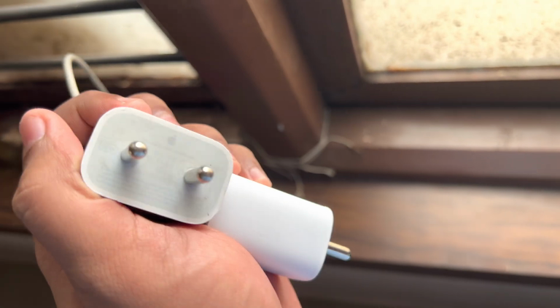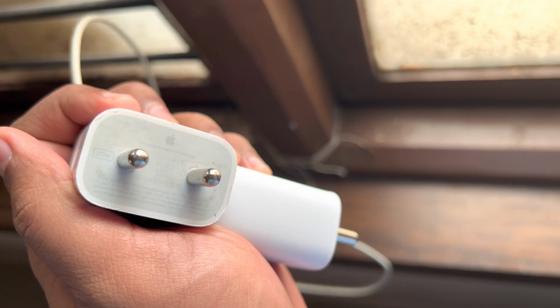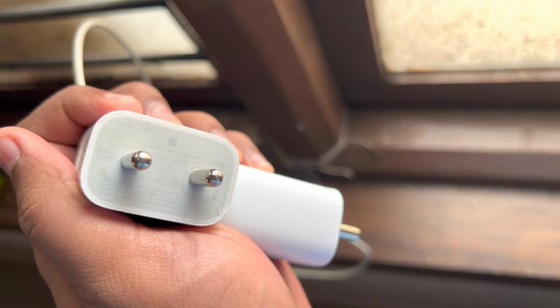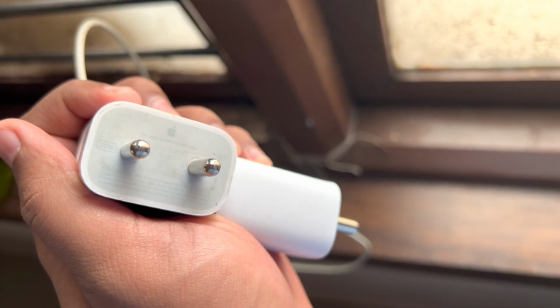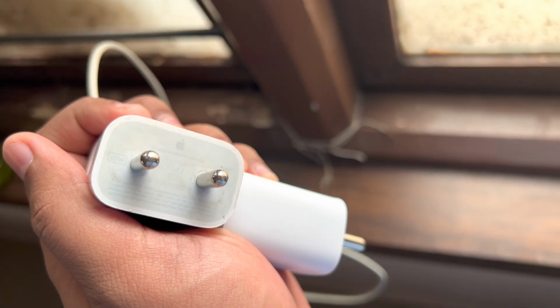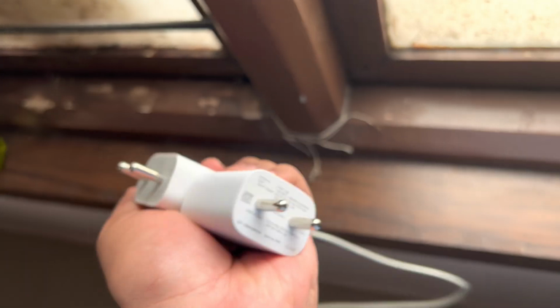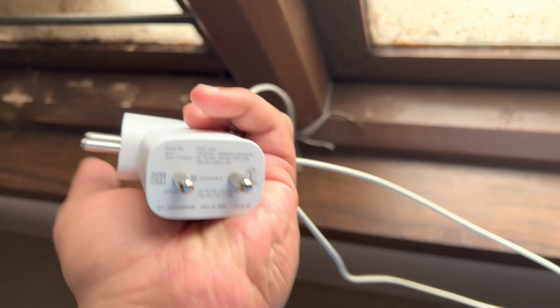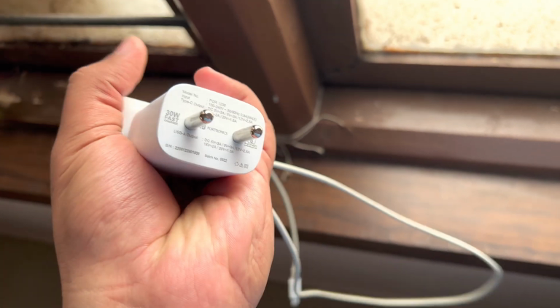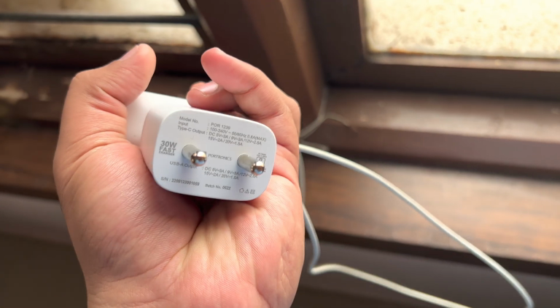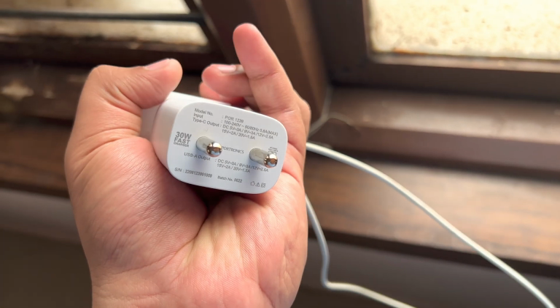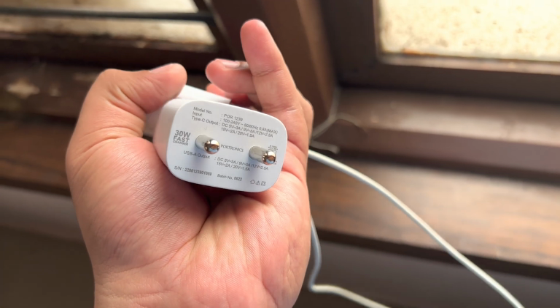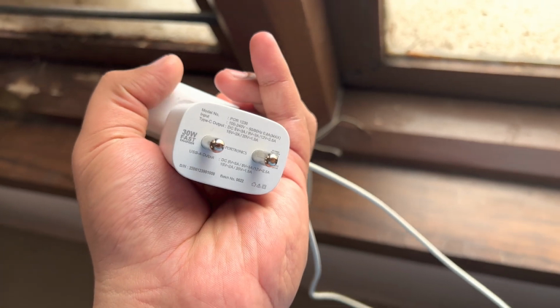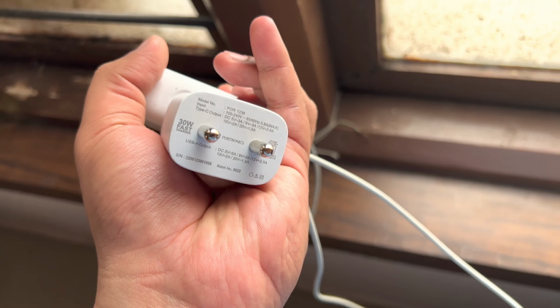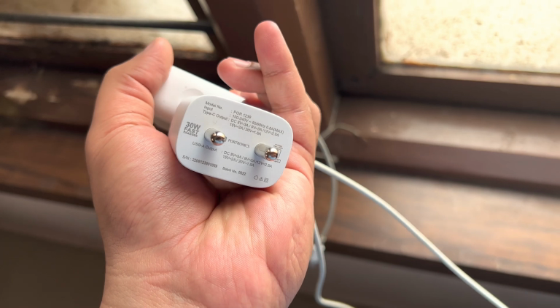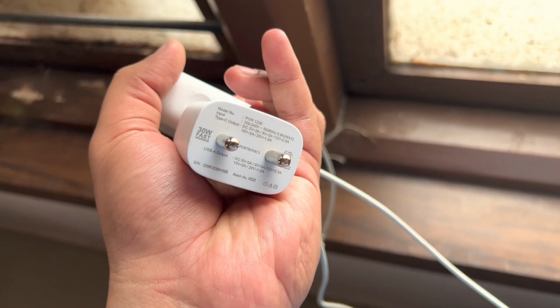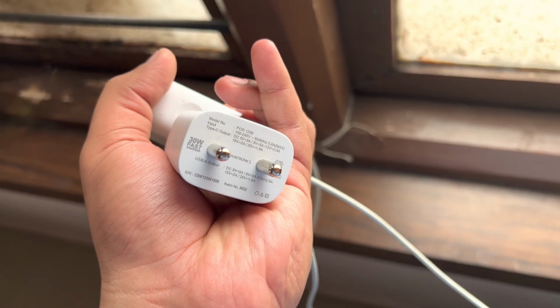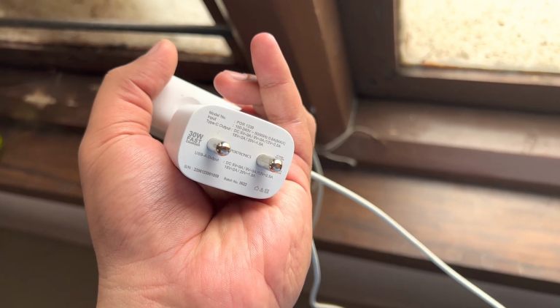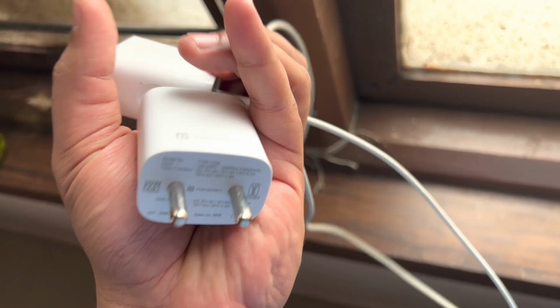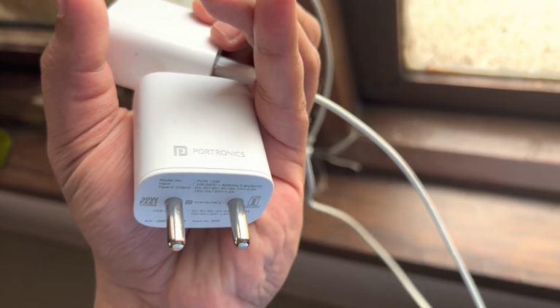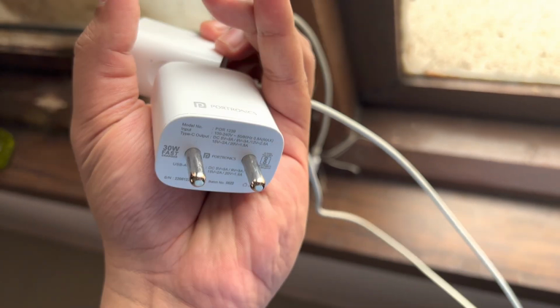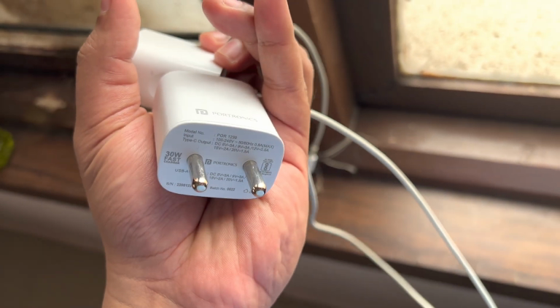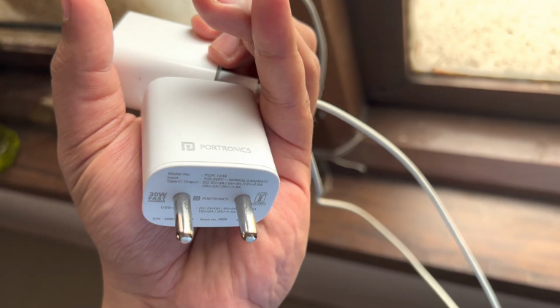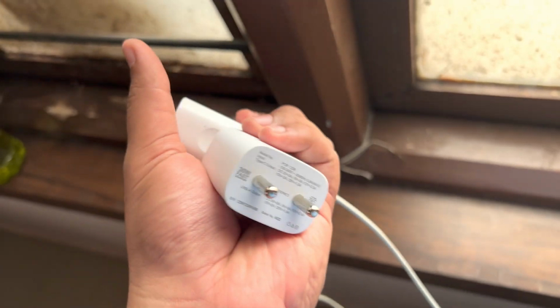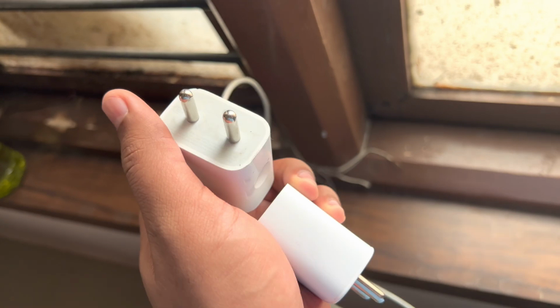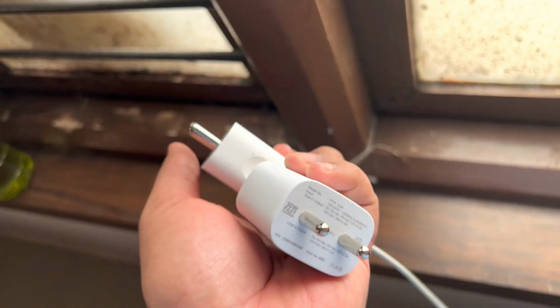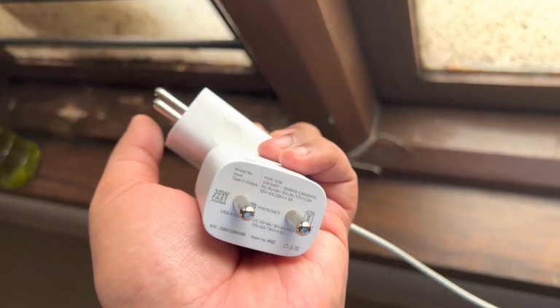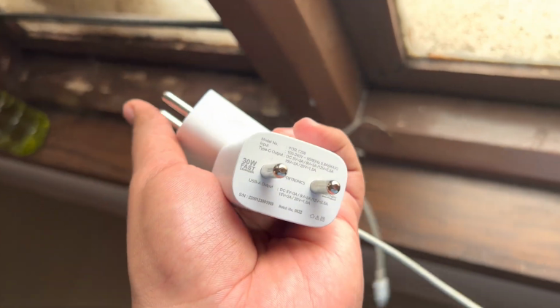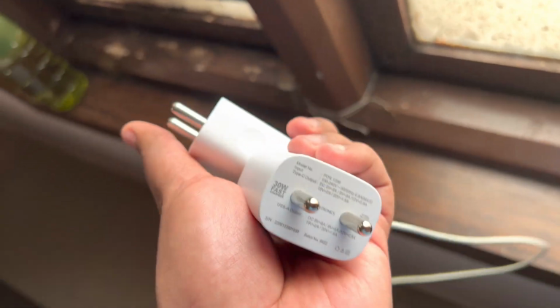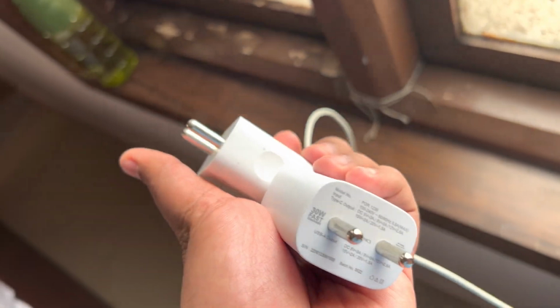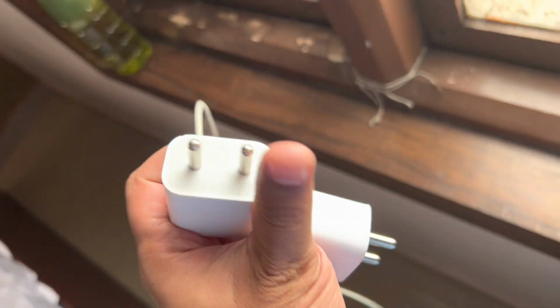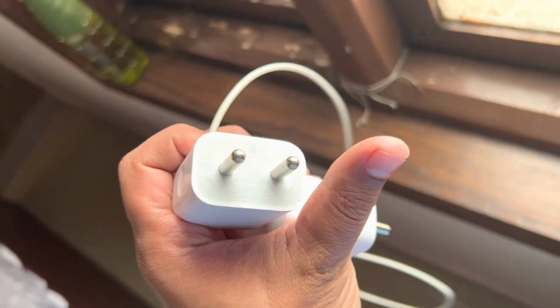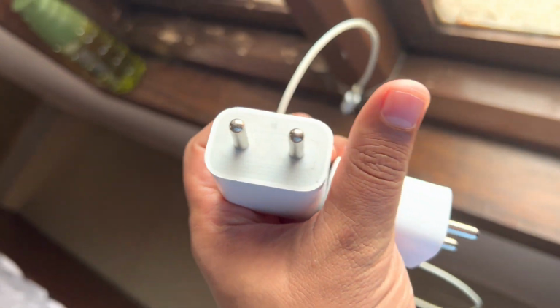Is it the 20 watt original Apple adapter, or the 30 watt Portronics adapter that gives a maximum output of 30 watts? Let's see which is faster in terms of charging.